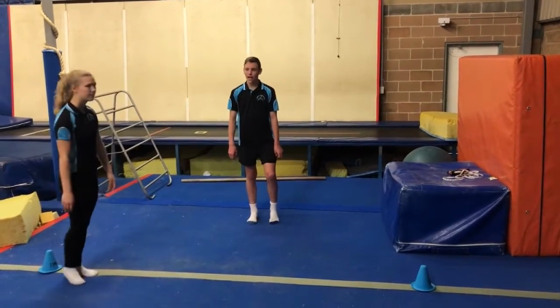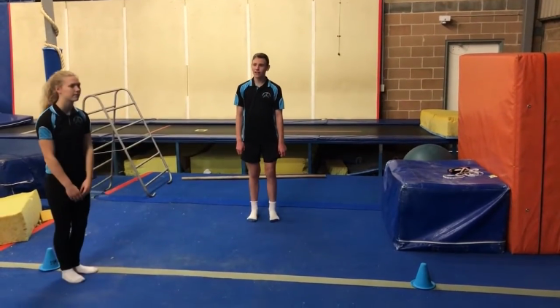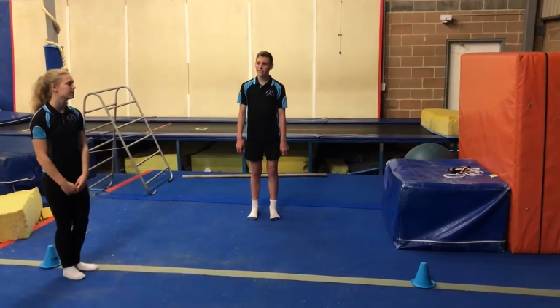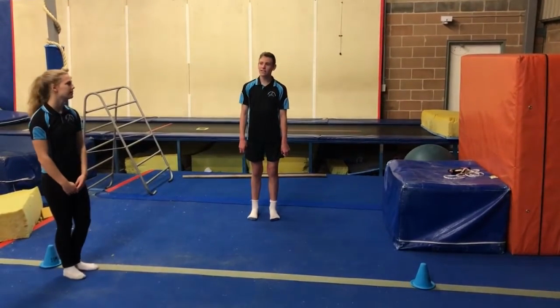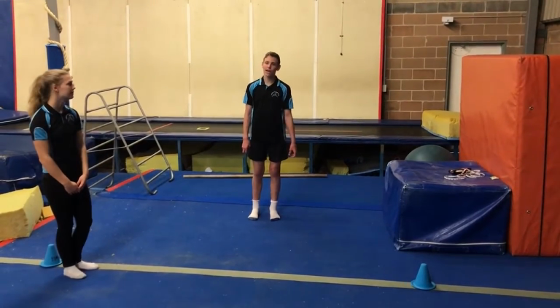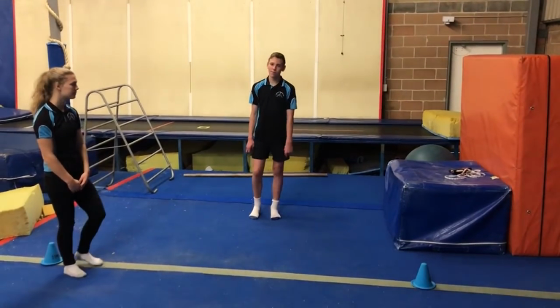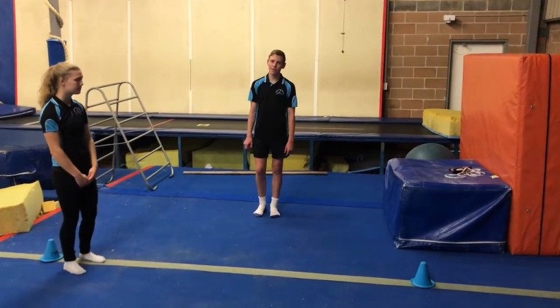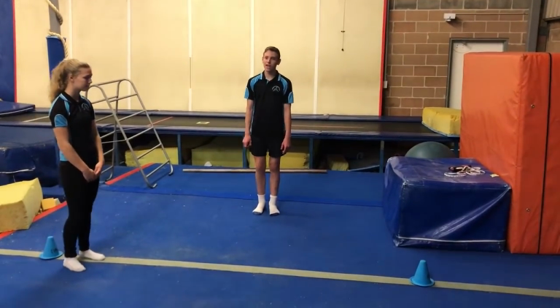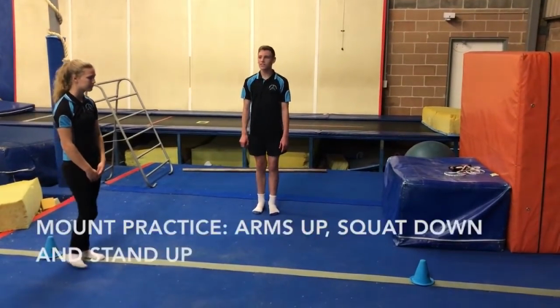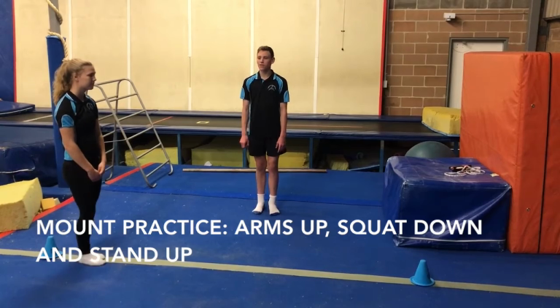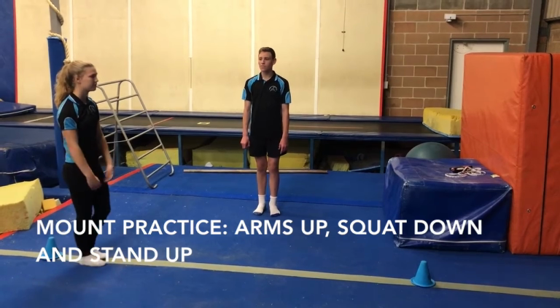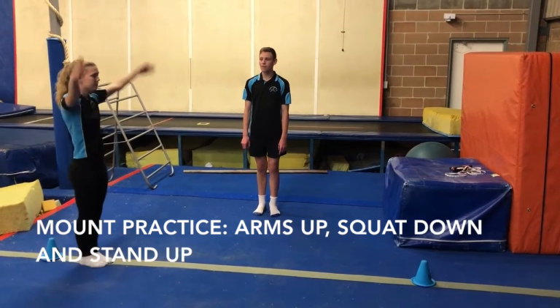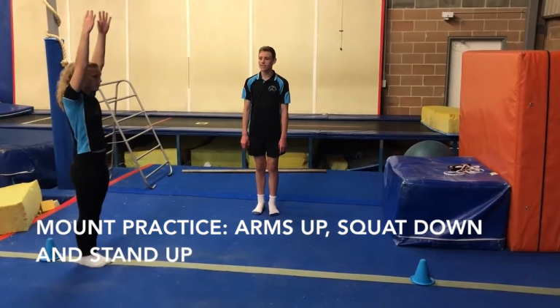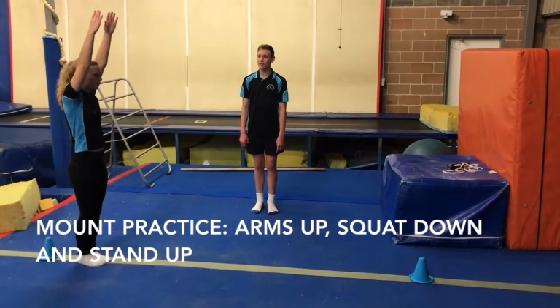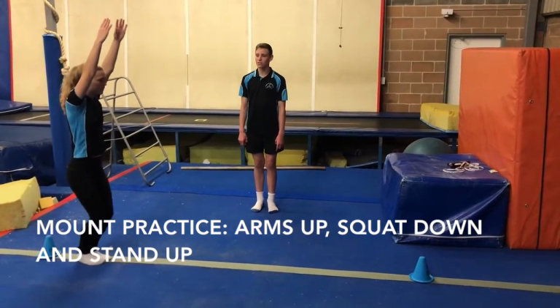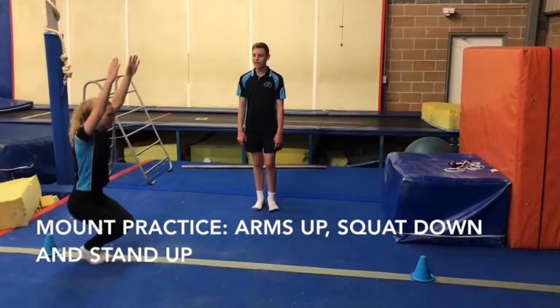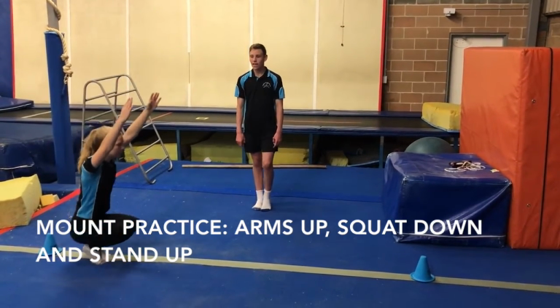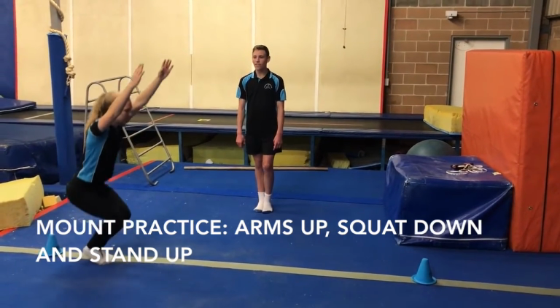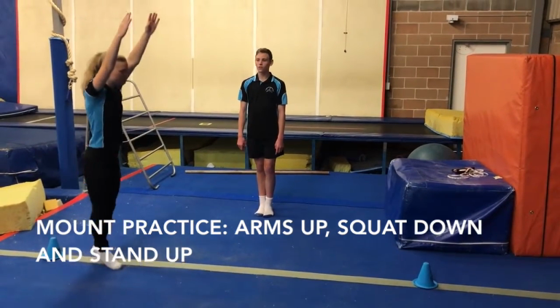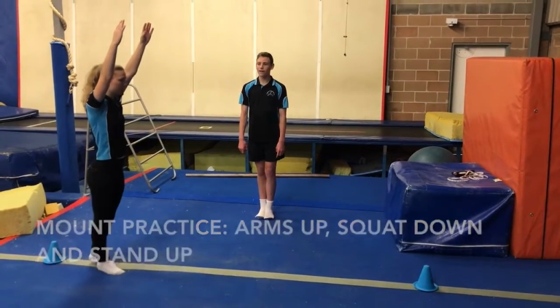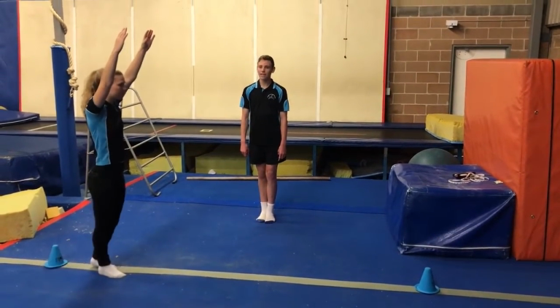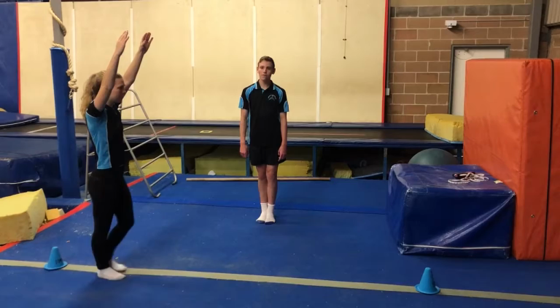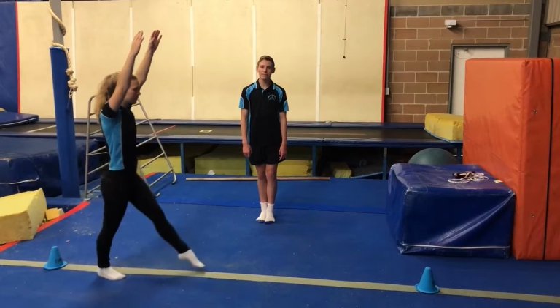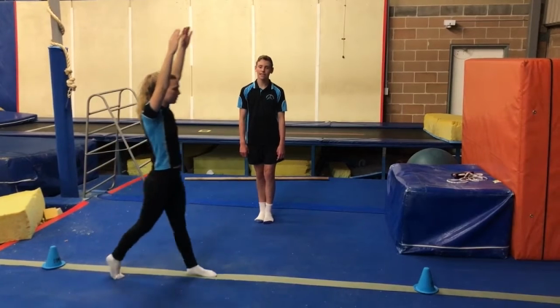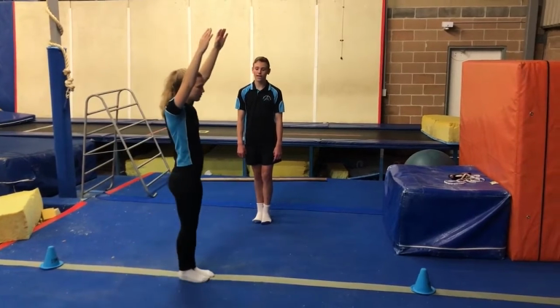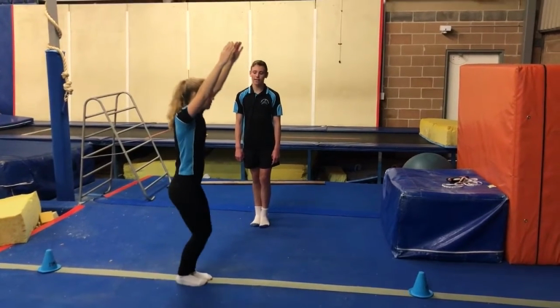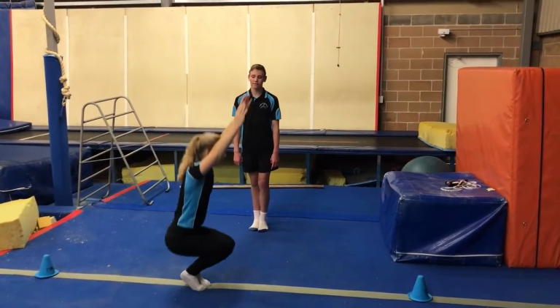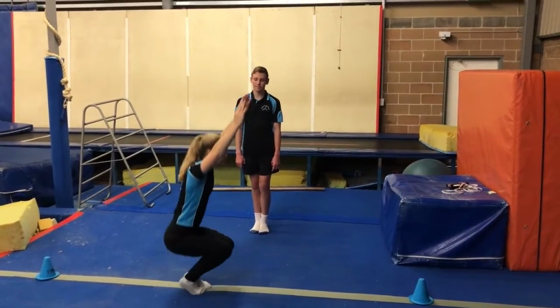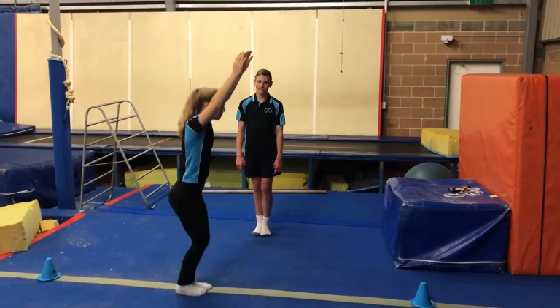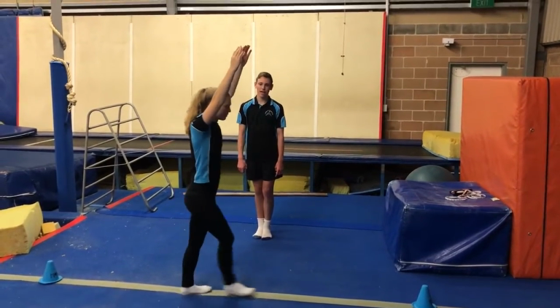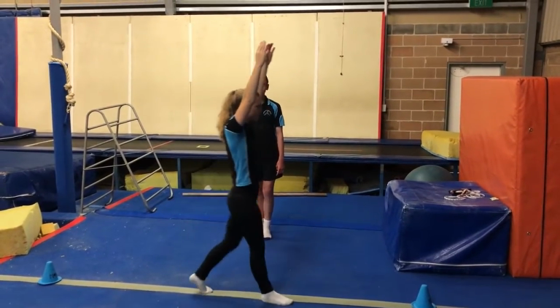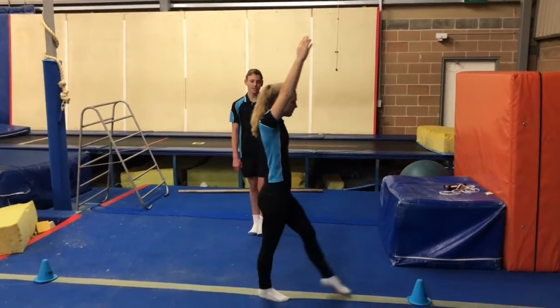And then for our last activity, we have a mount preparation. So you're going to start with your arms up by your ears and you're going to squat down and then squat all the way back up. Take two big steps and then do that again, all the way across.